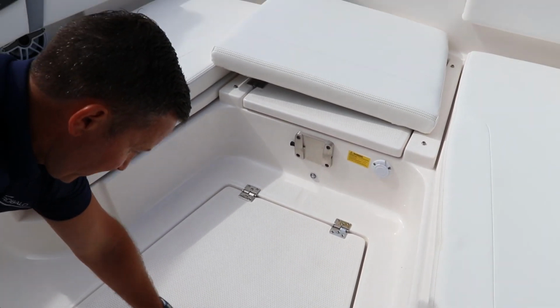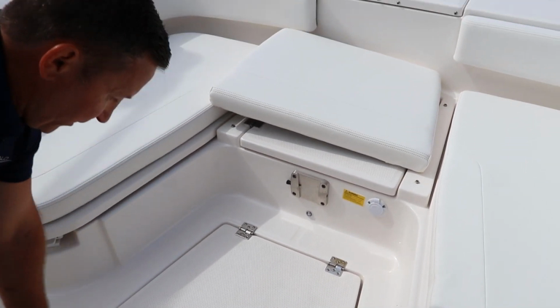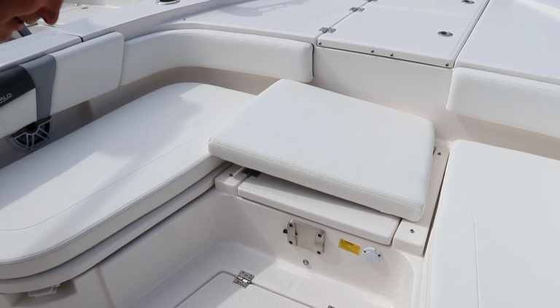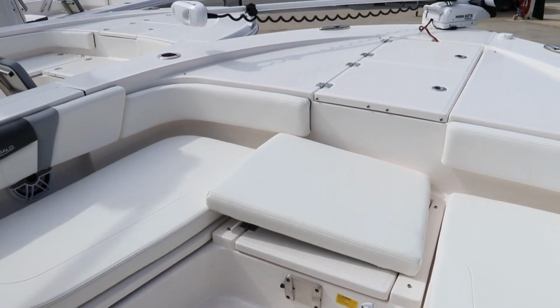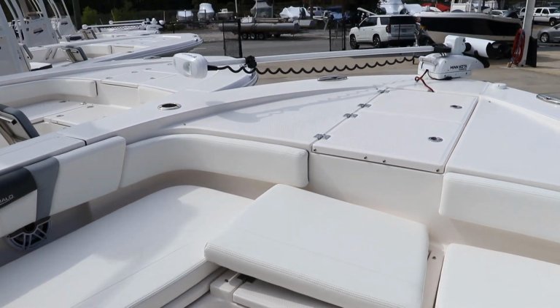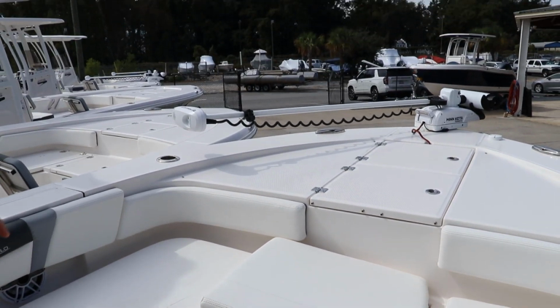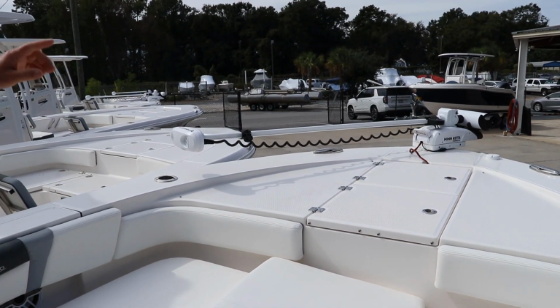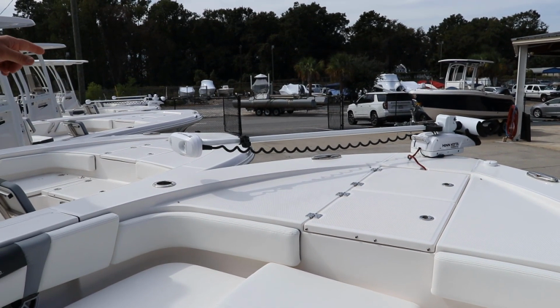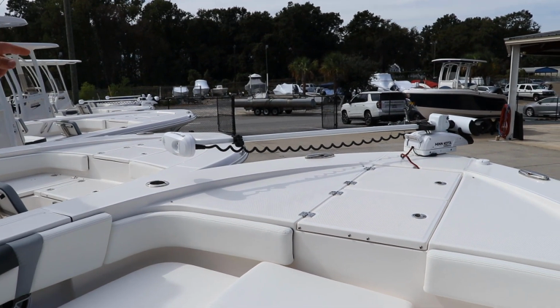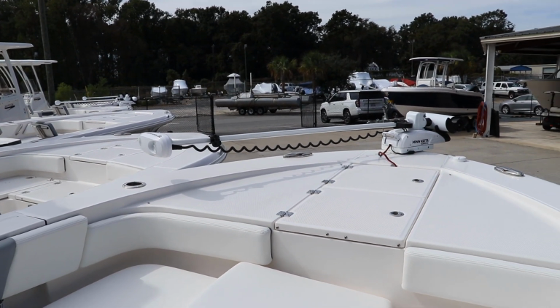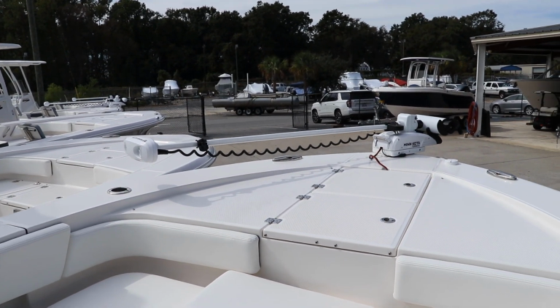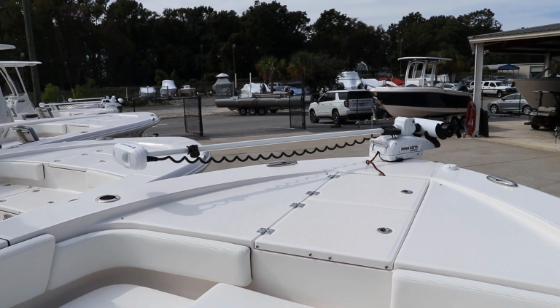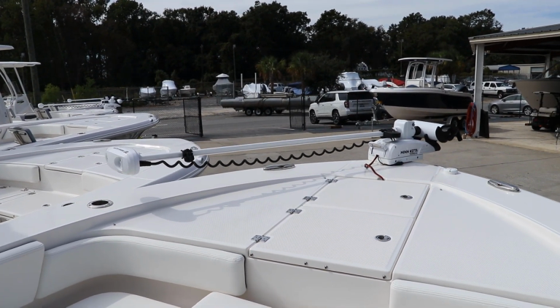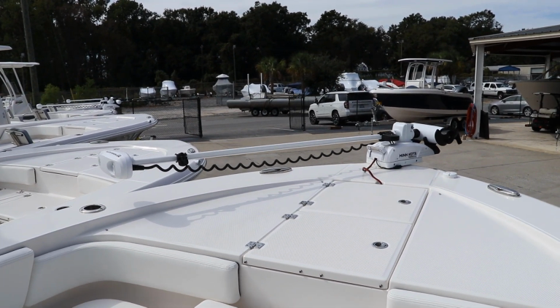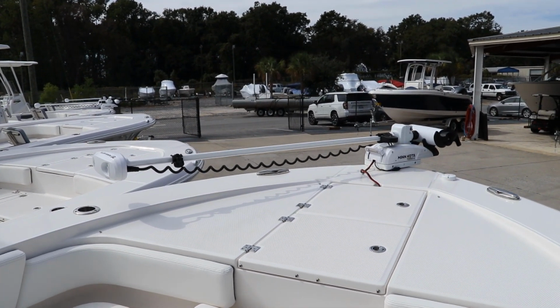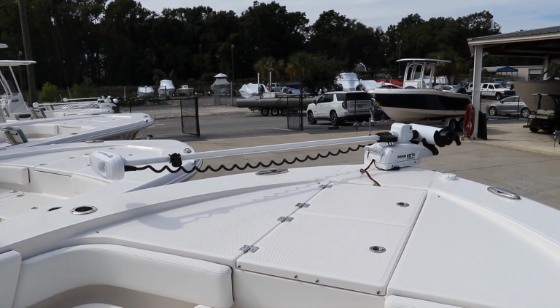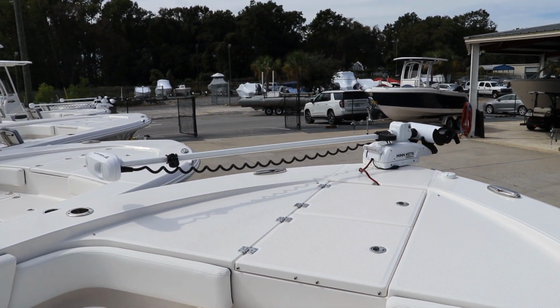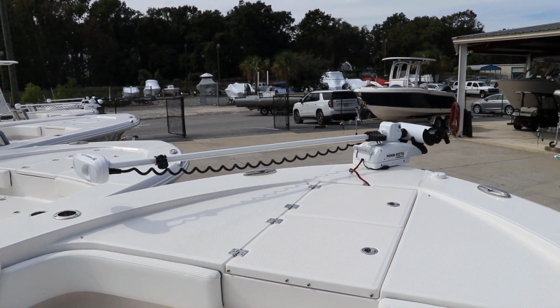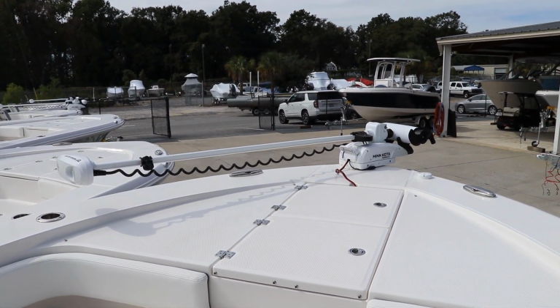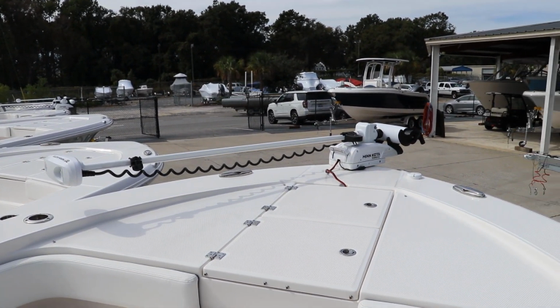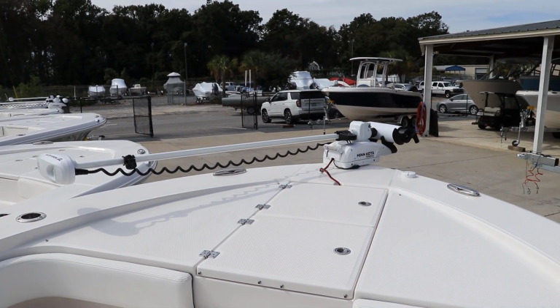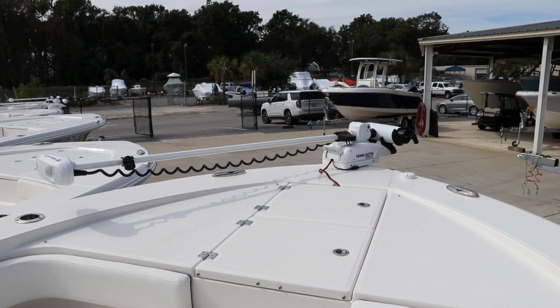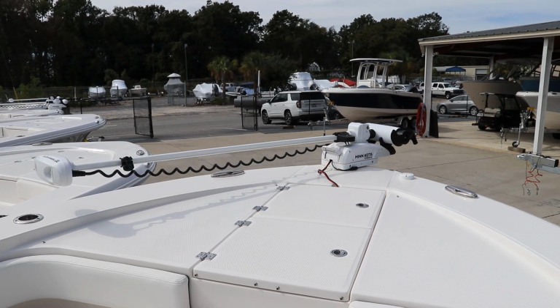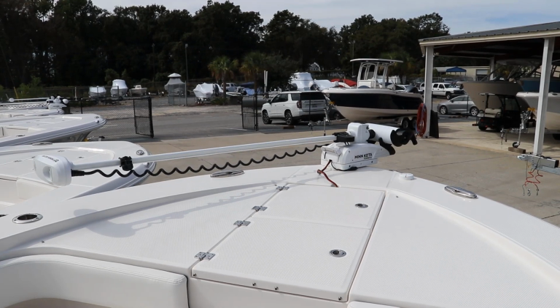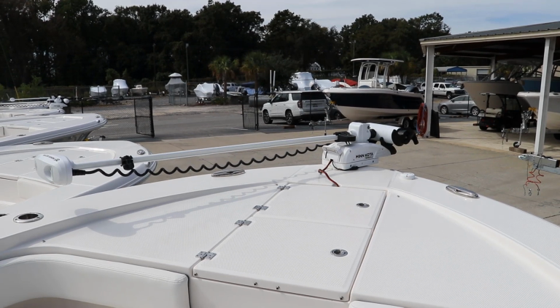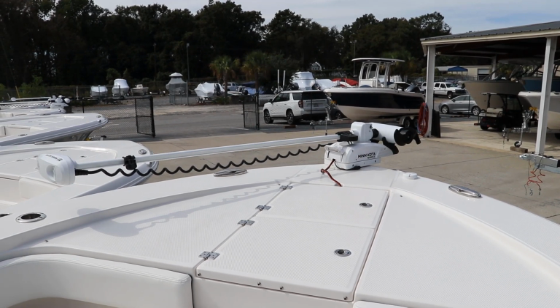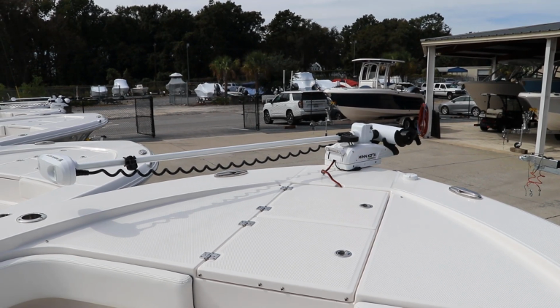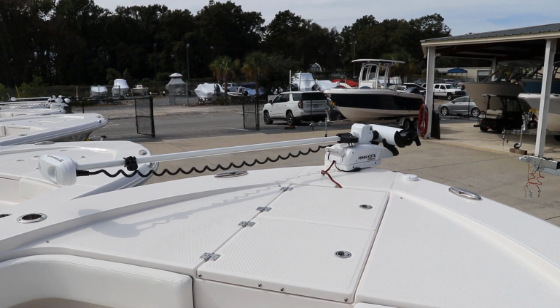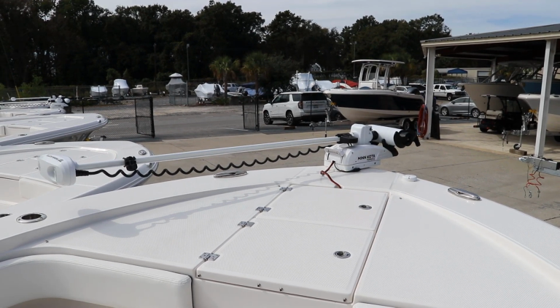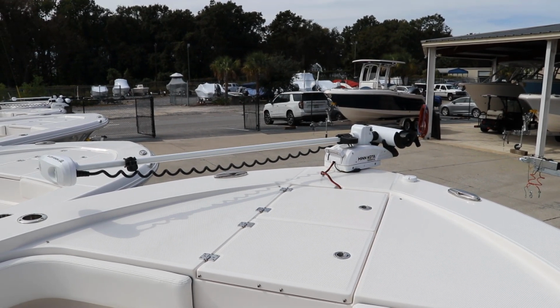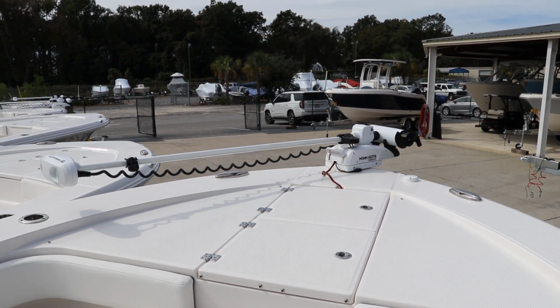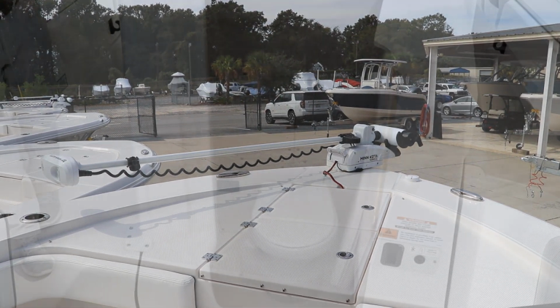But when it's time to fish, the boat includes a 36-volt Minn Kota Terrova with a 72-inch shaft — an awesome feature on this boat.